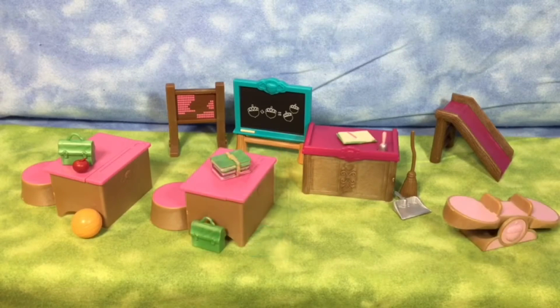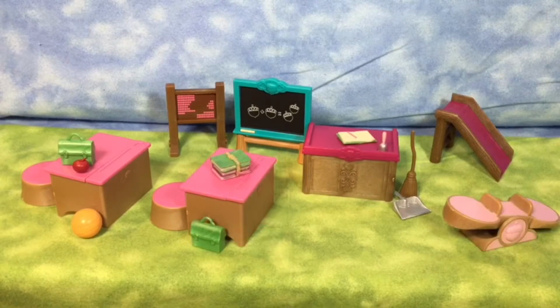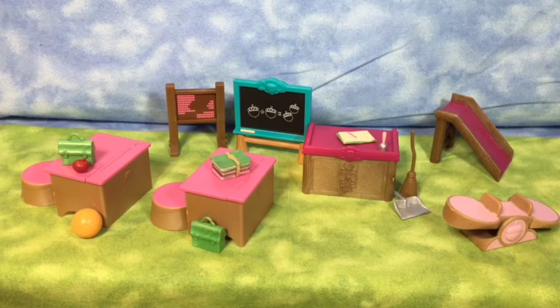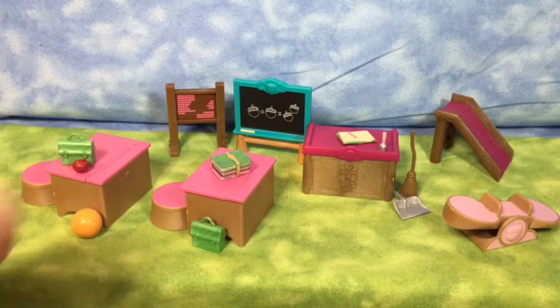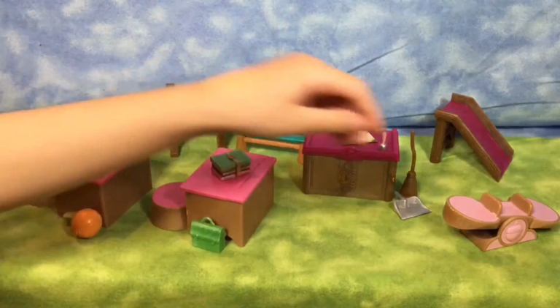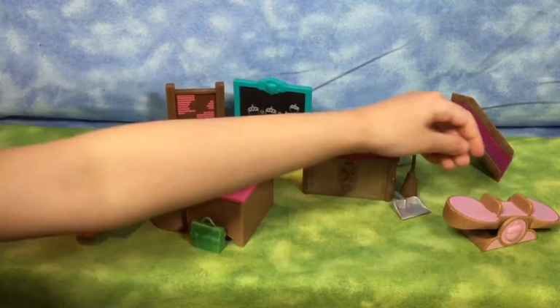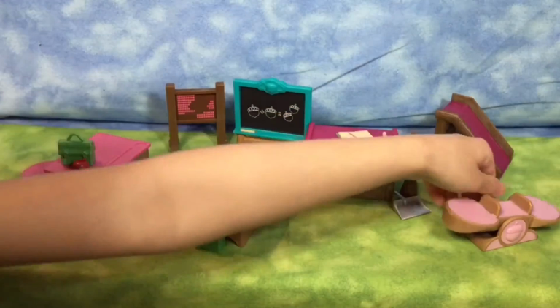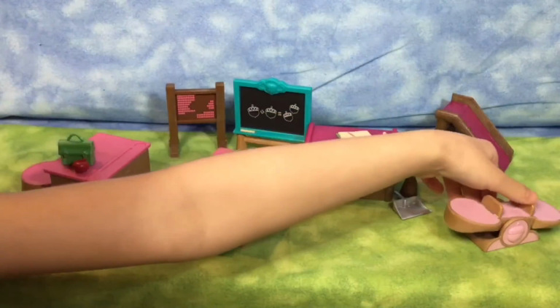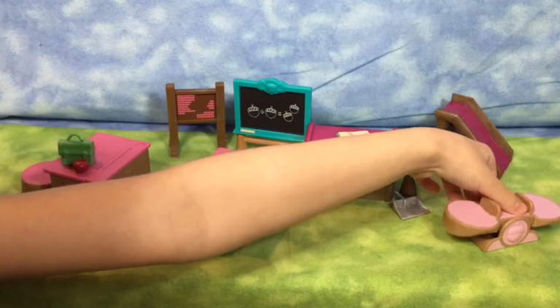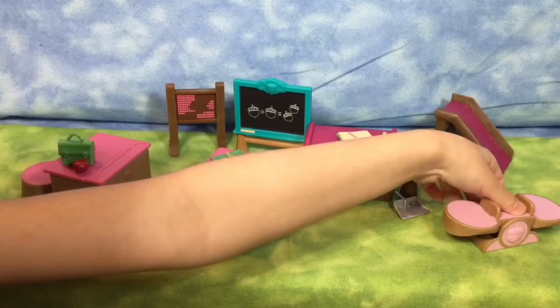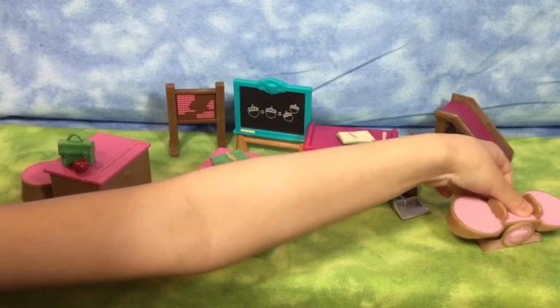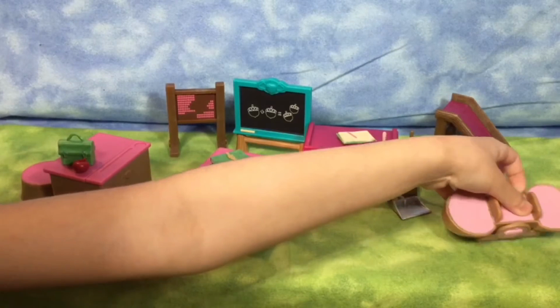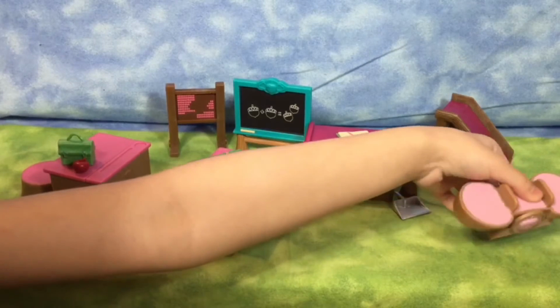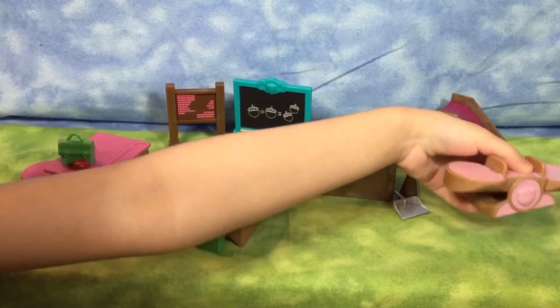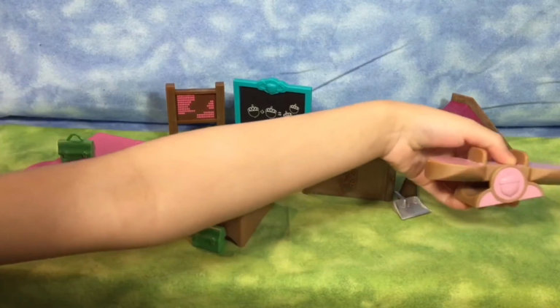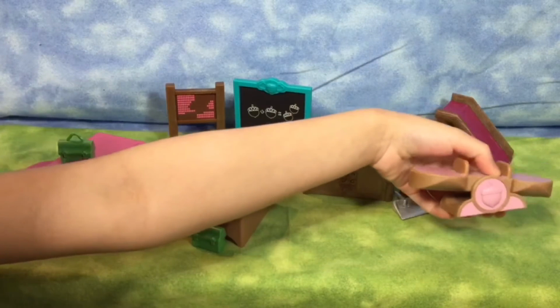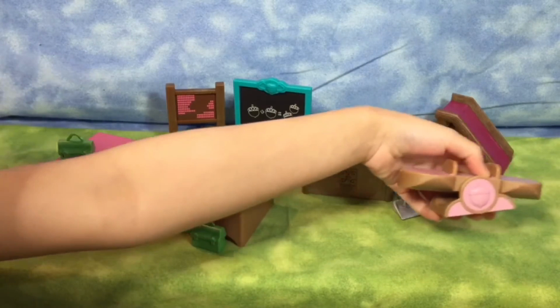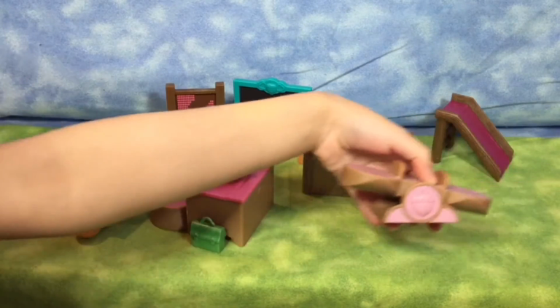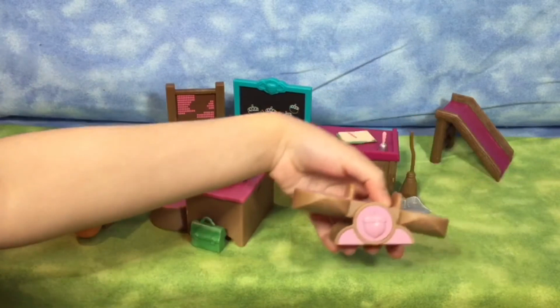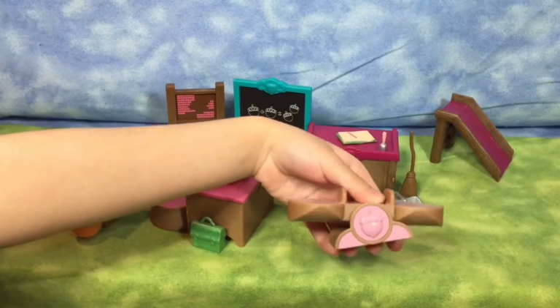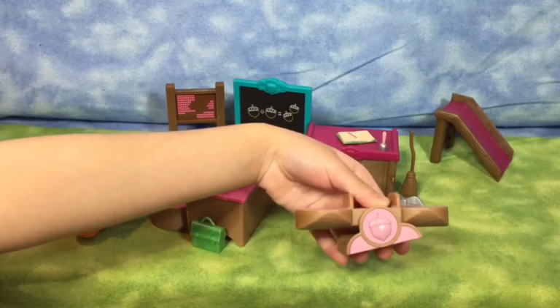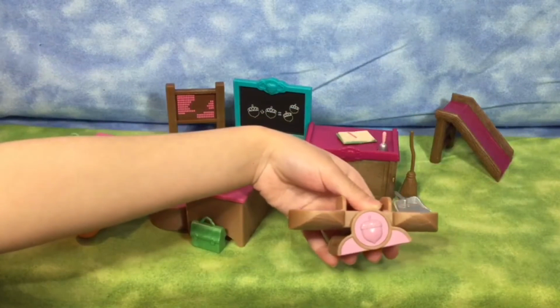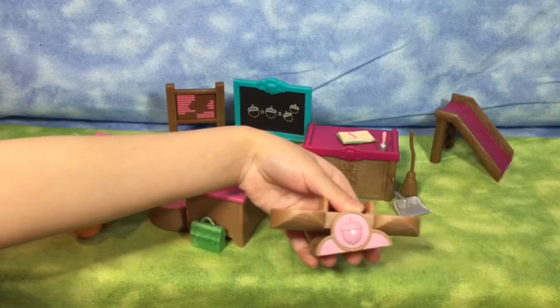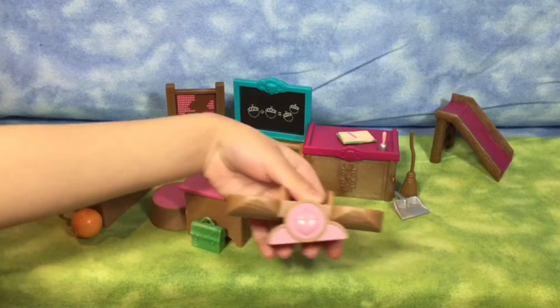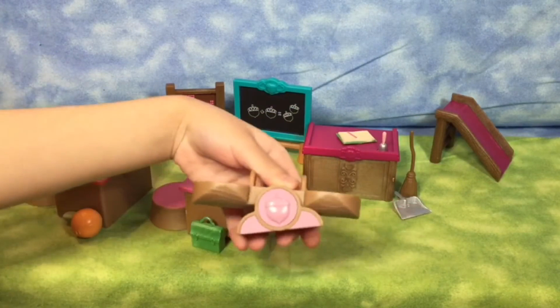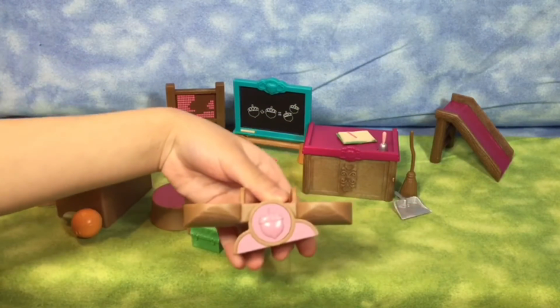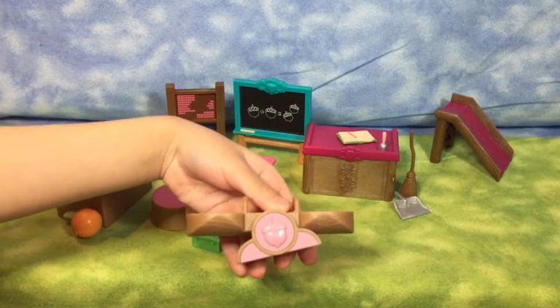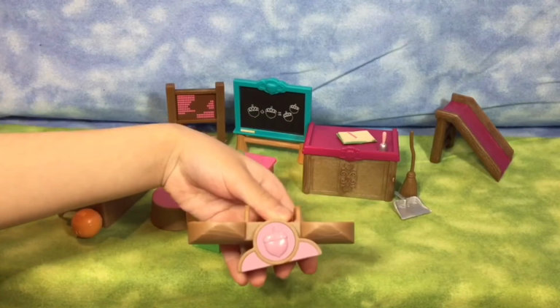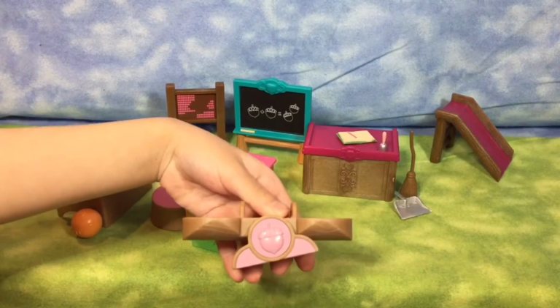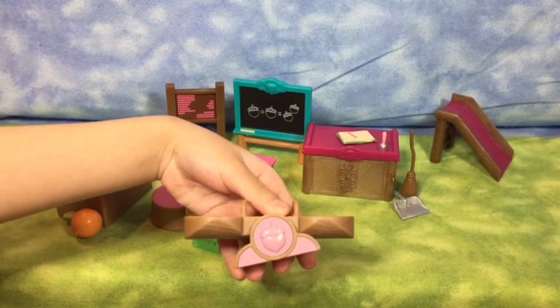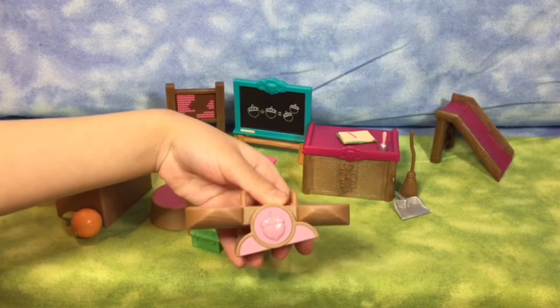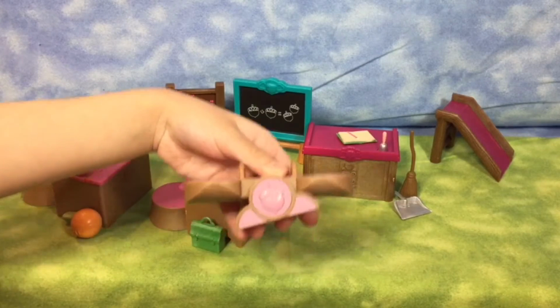One teeter-totter. And the teeter-totter right here has a little acorn. You see that?